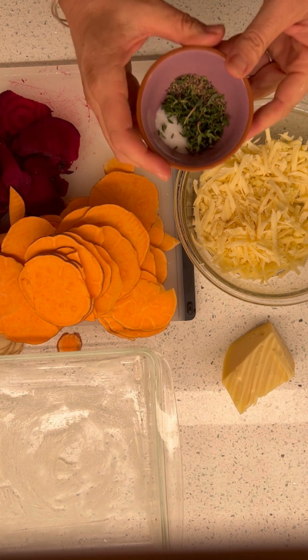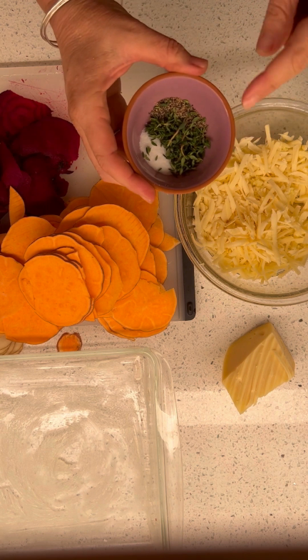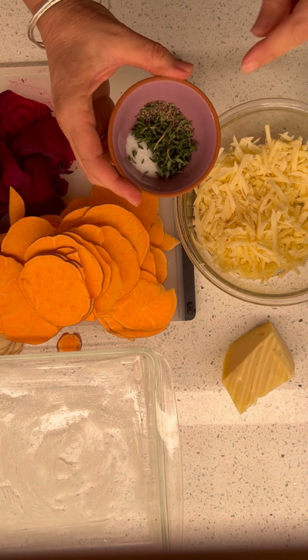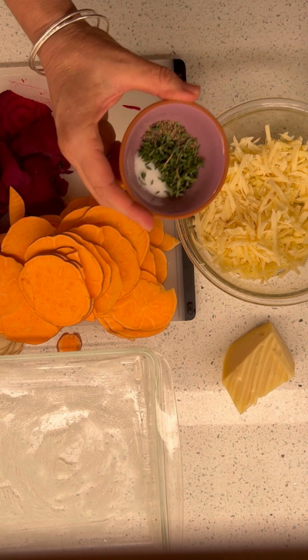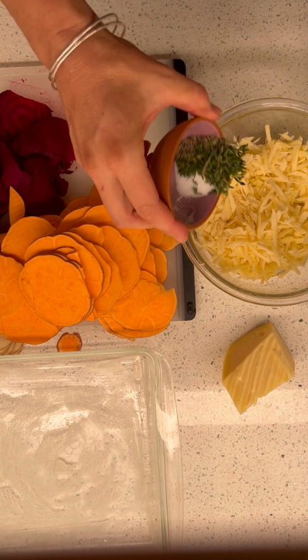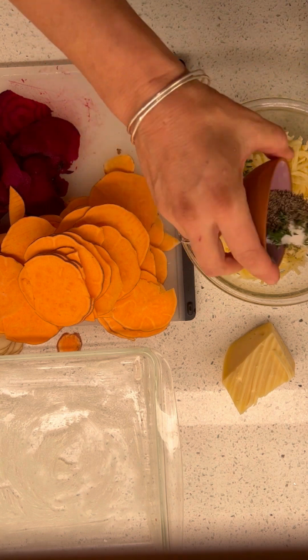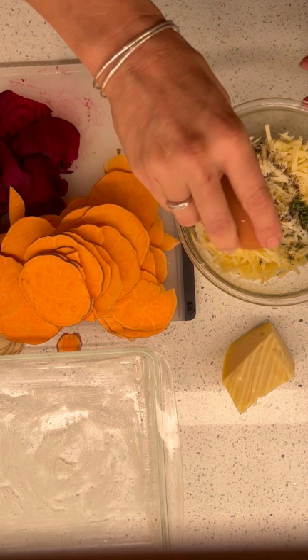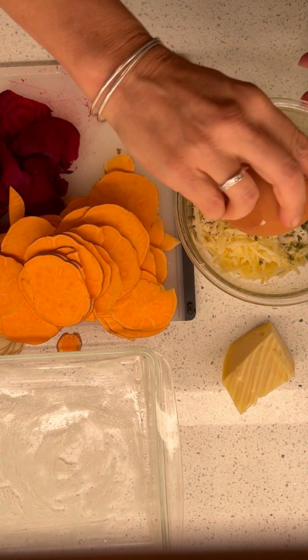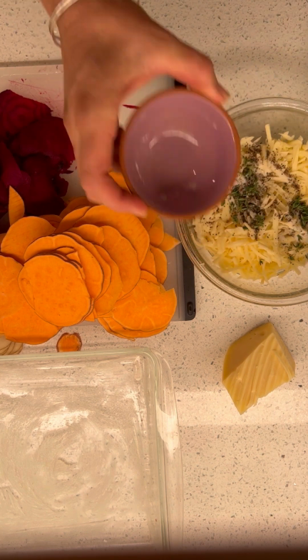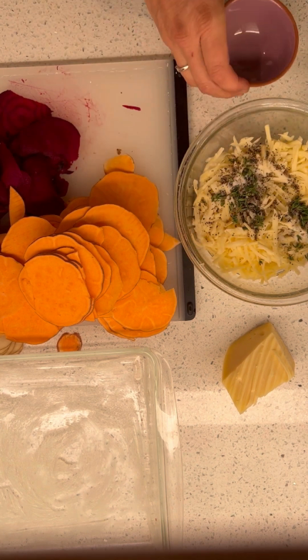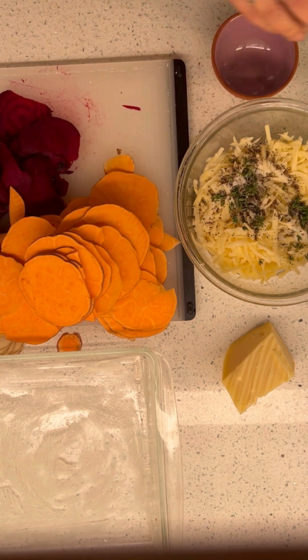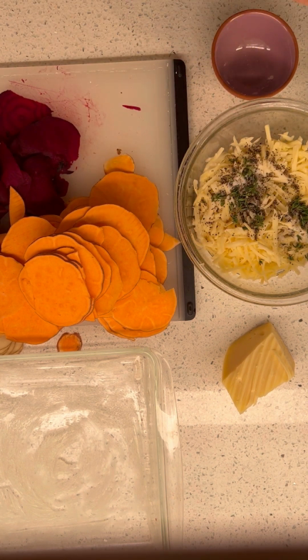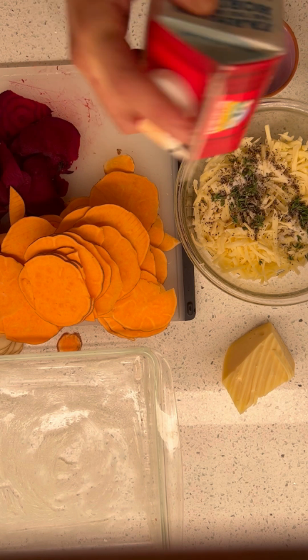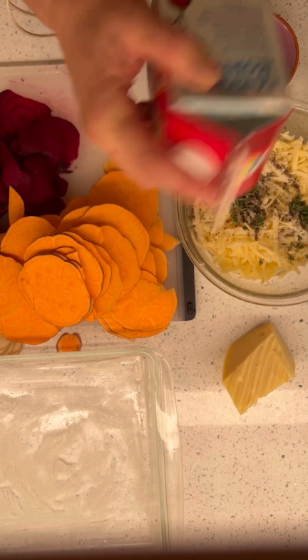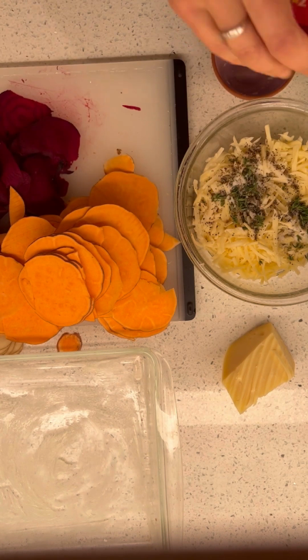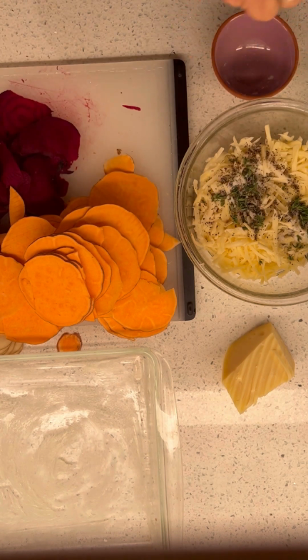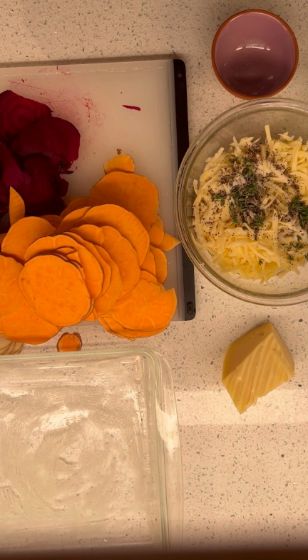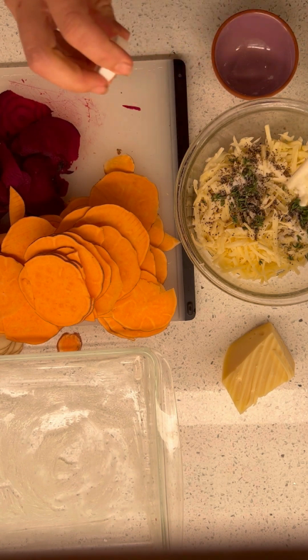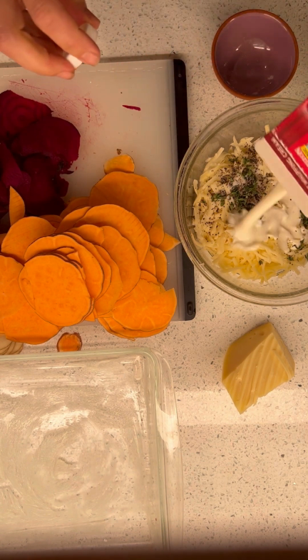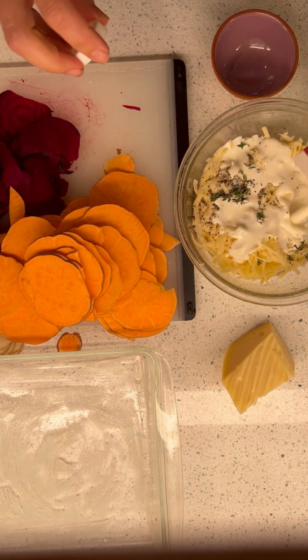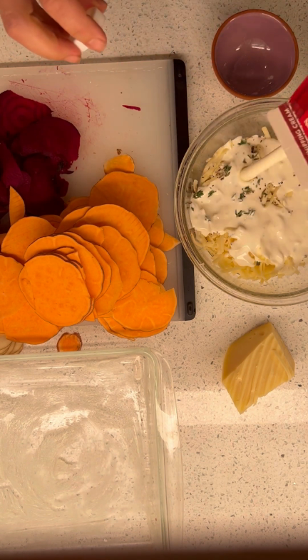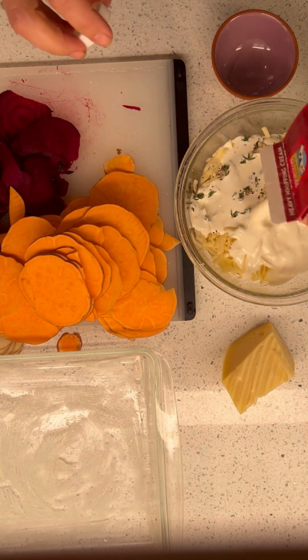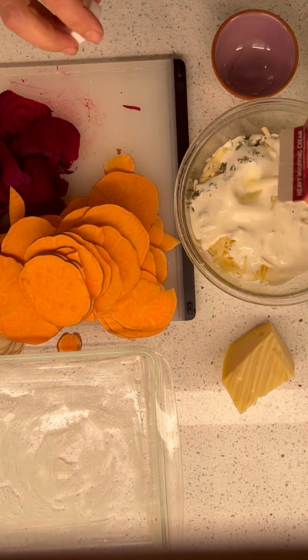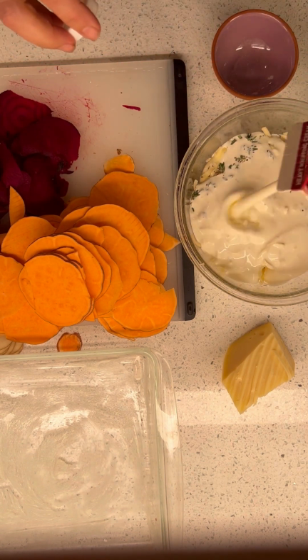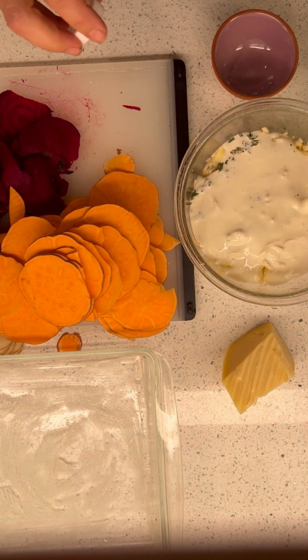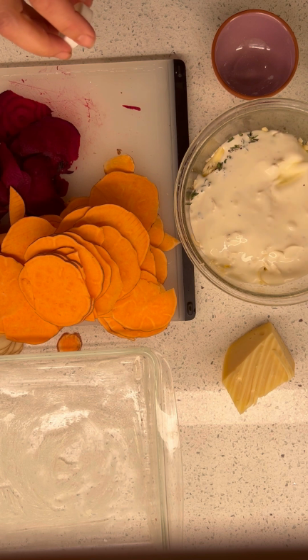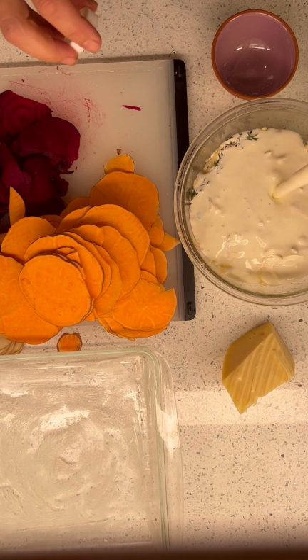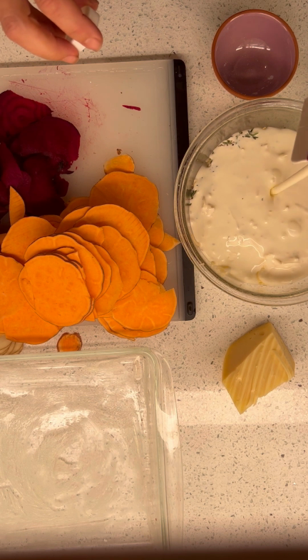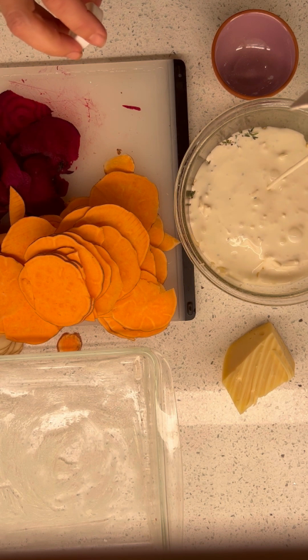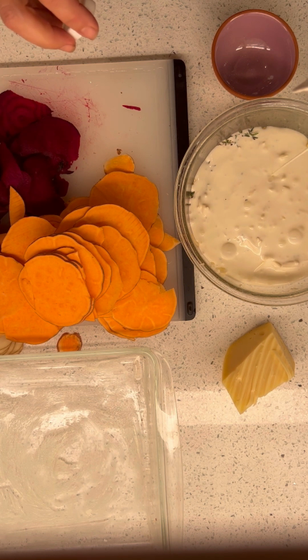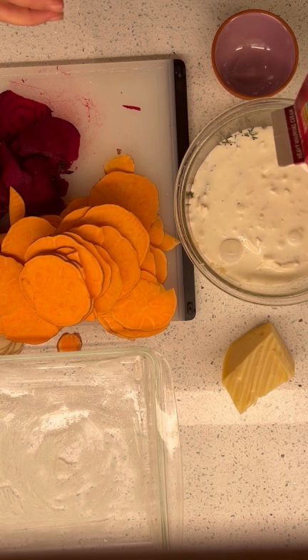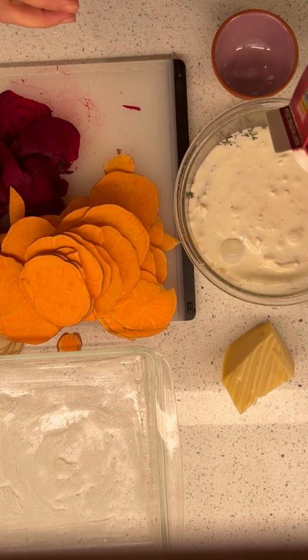Salt, pepper, and fresh thyme. And then cream. I mean, if we're going to go for it, we're going to go for it.